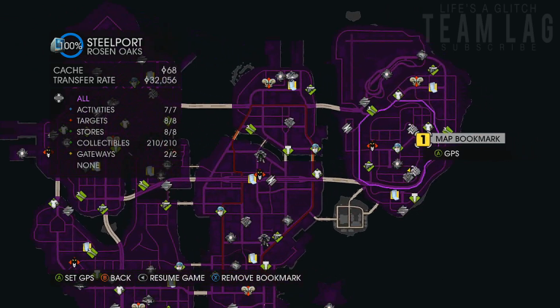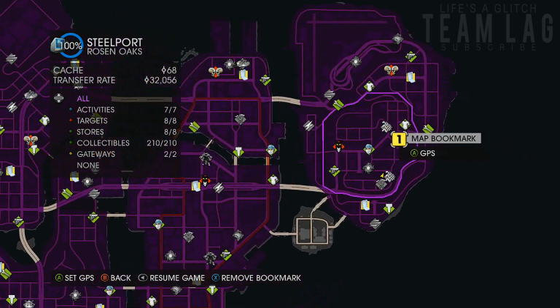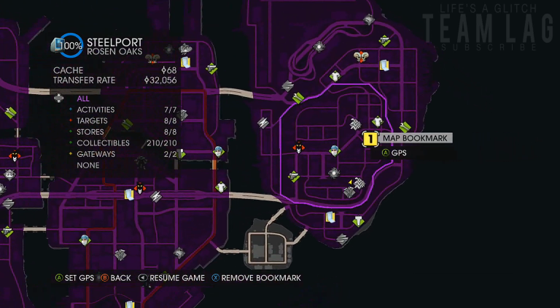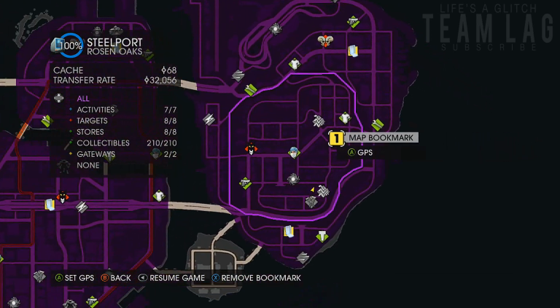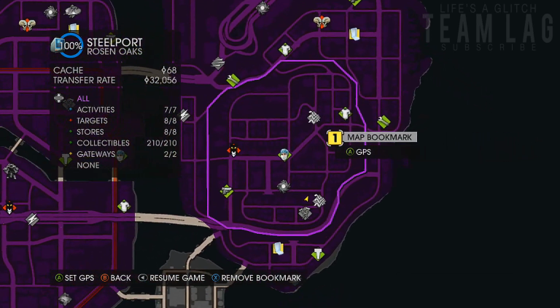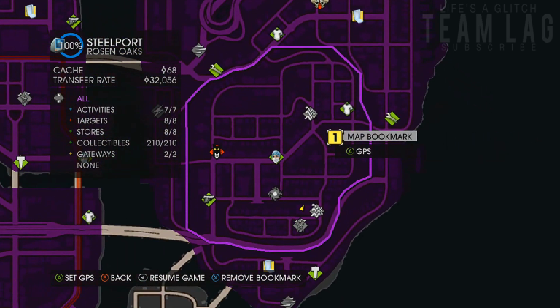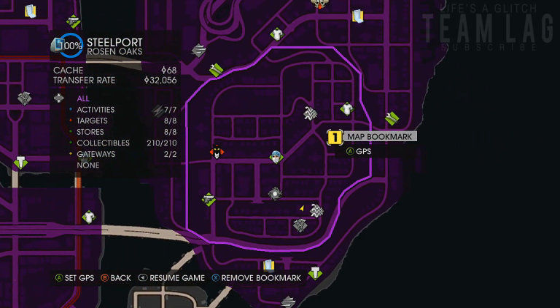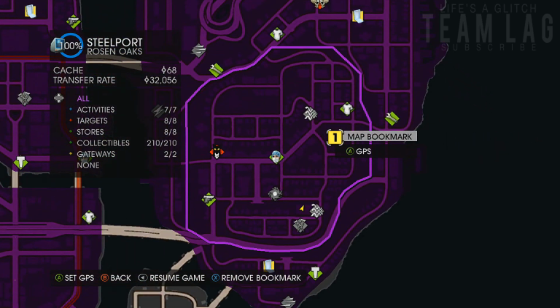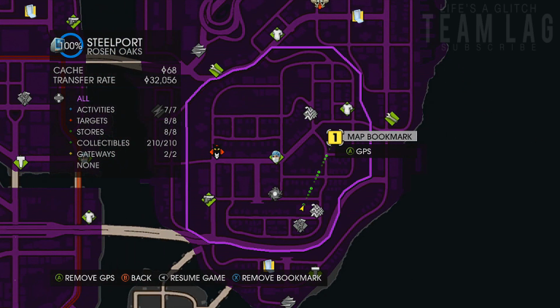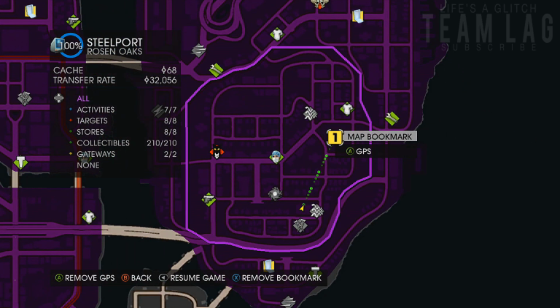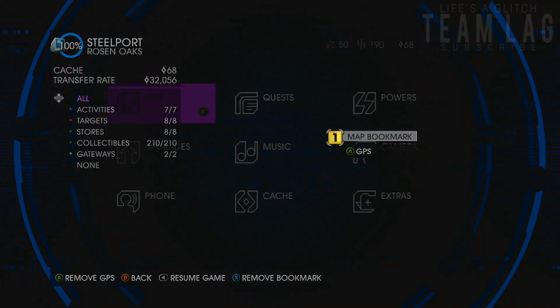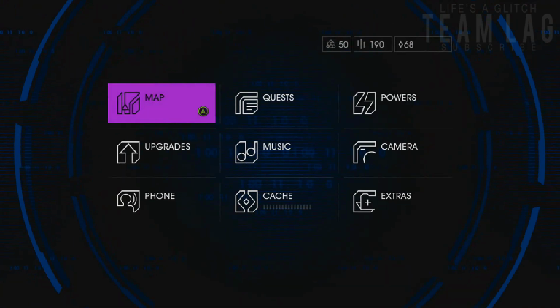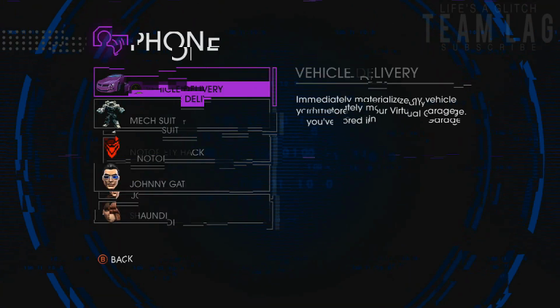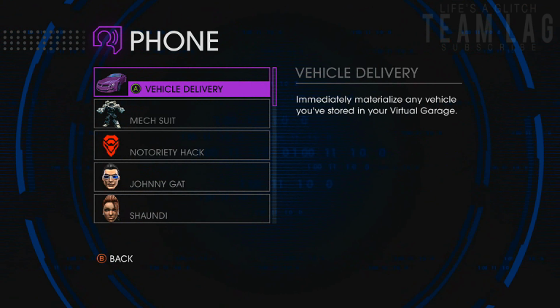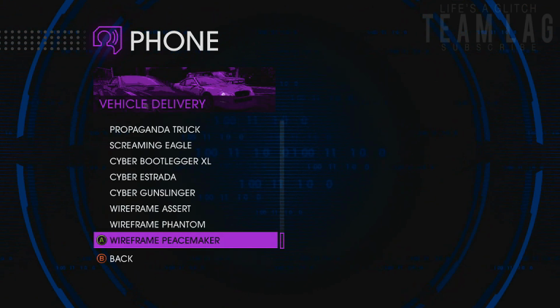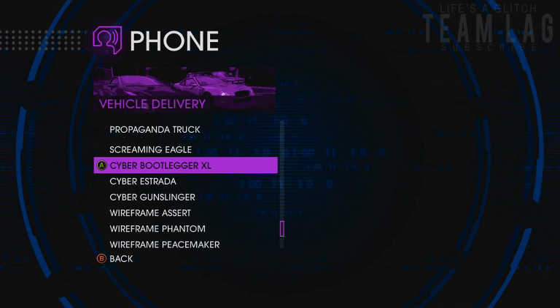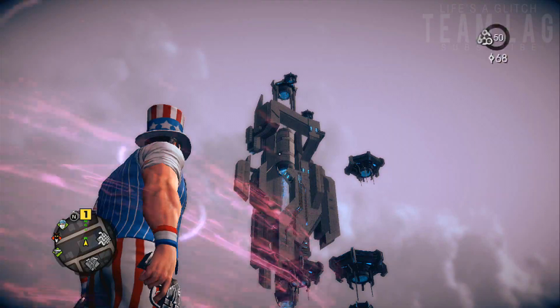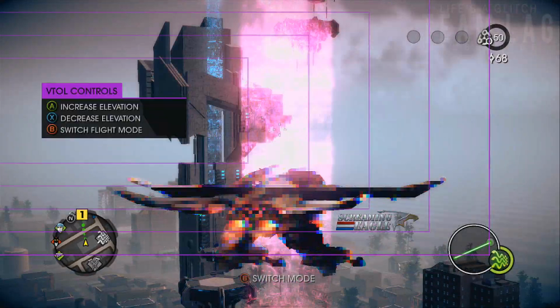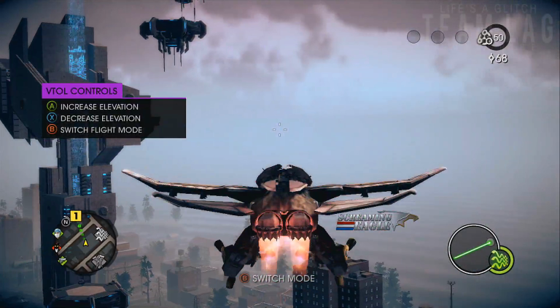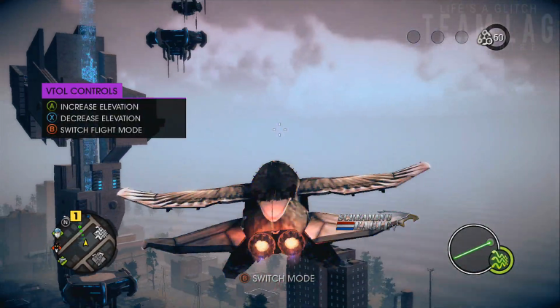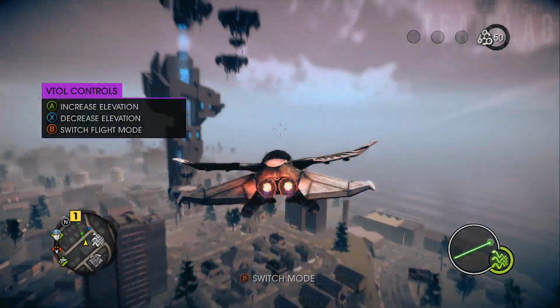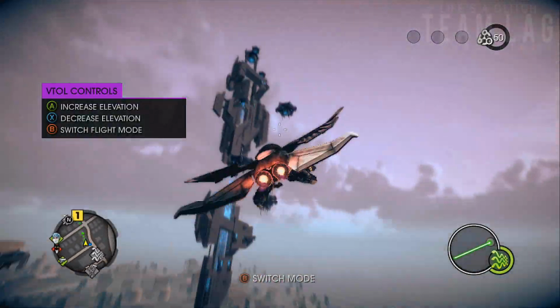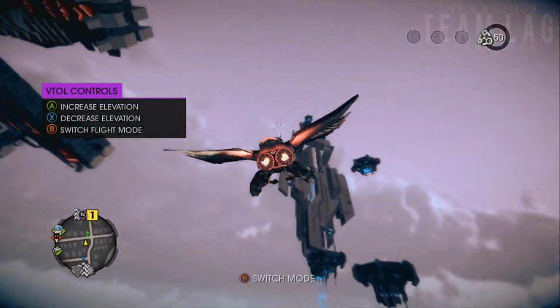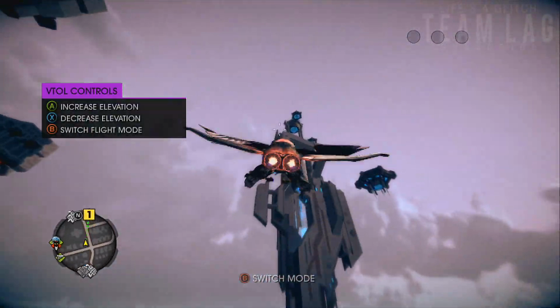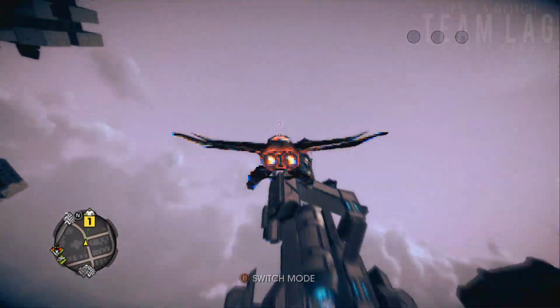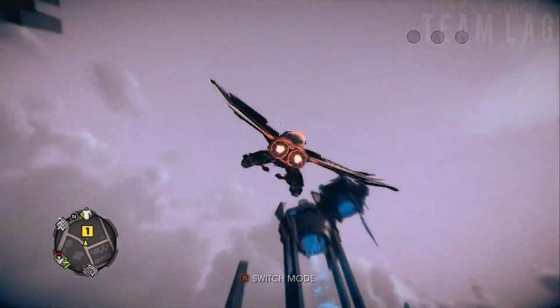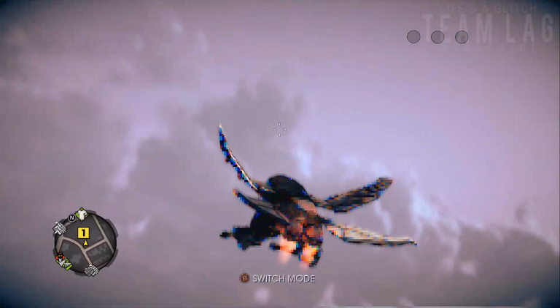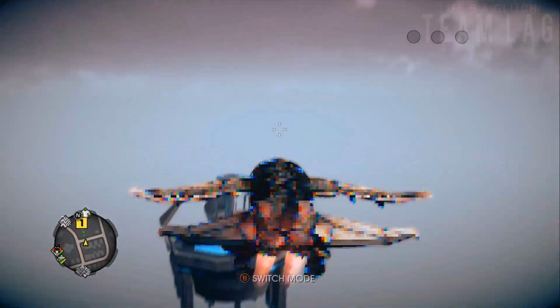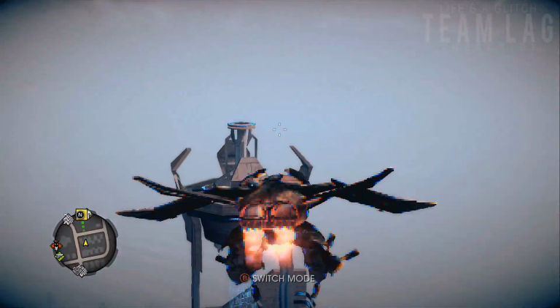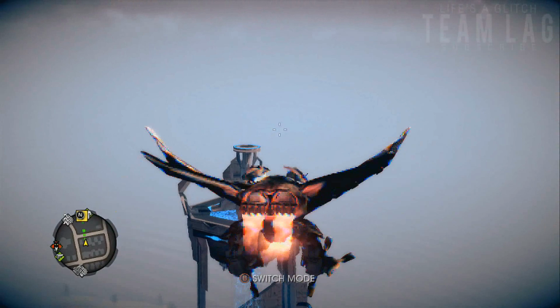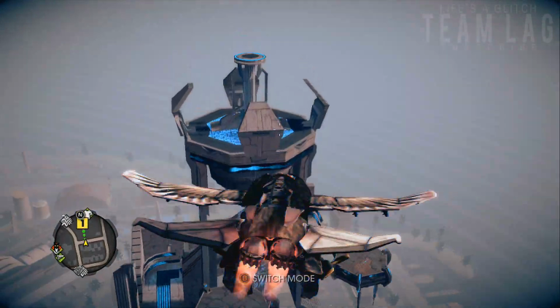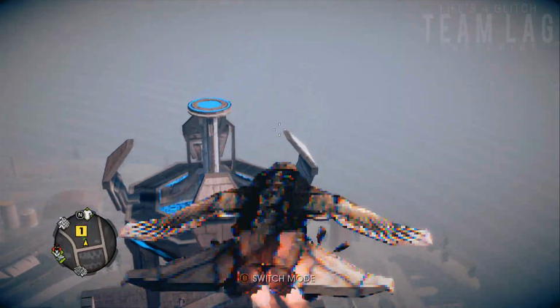Usually you're going to see this as a target activity, but since I've already completed it I just put a bookmark there so you can see where it's at. Anyways, once you're up there you should see the broomstick.